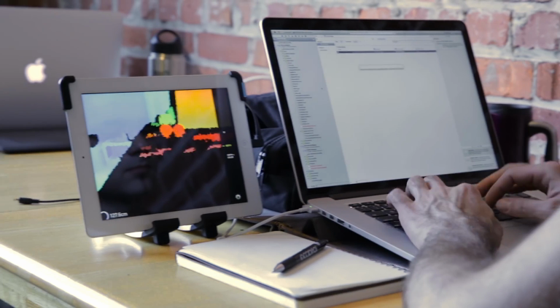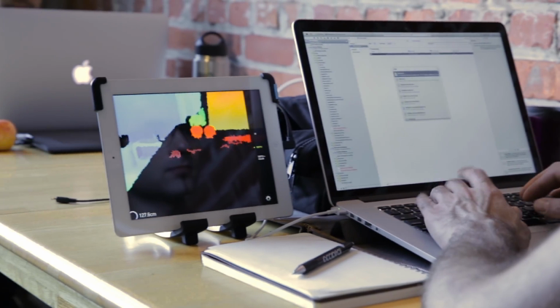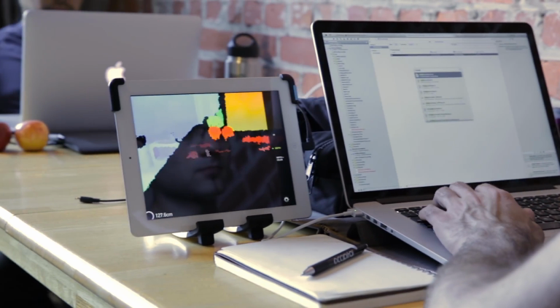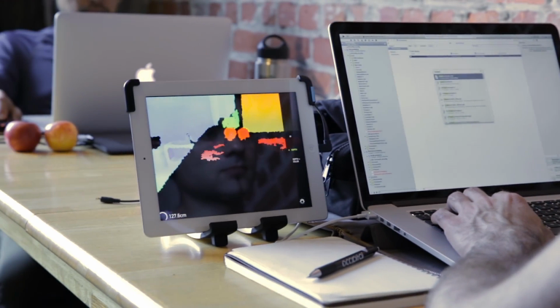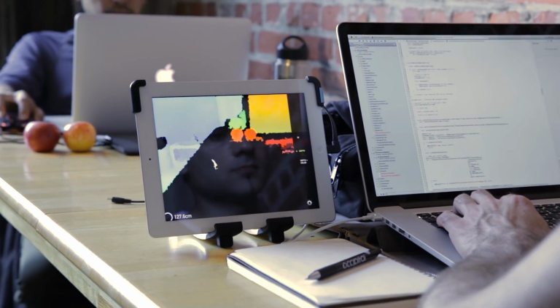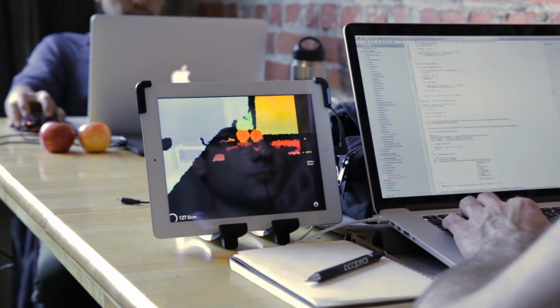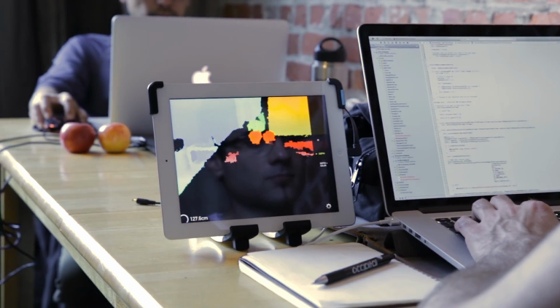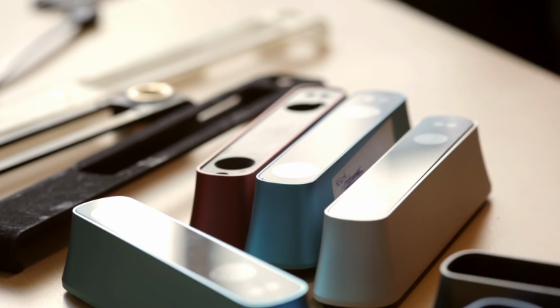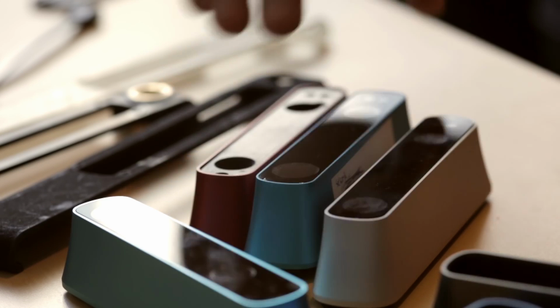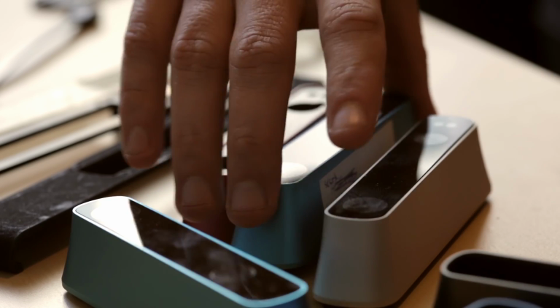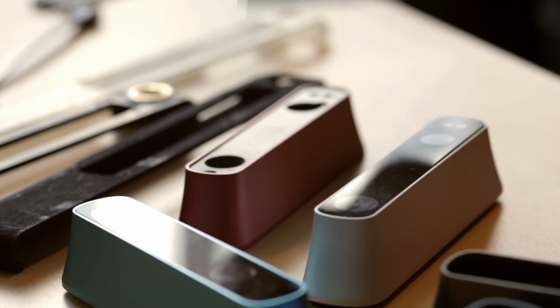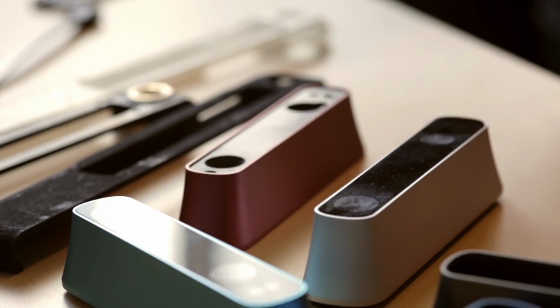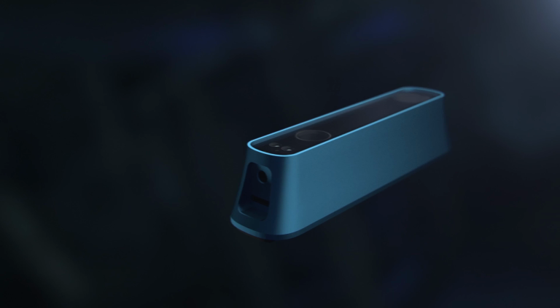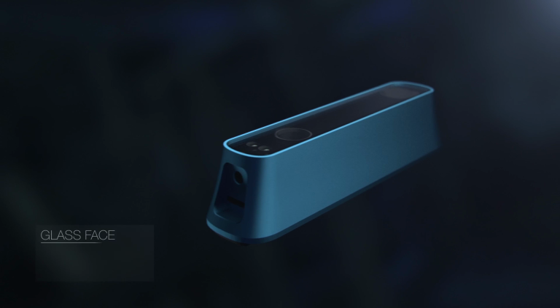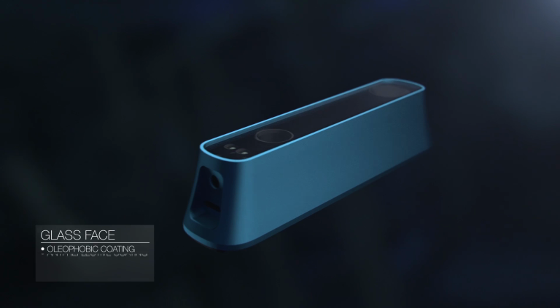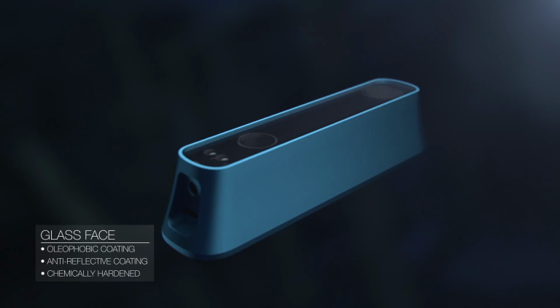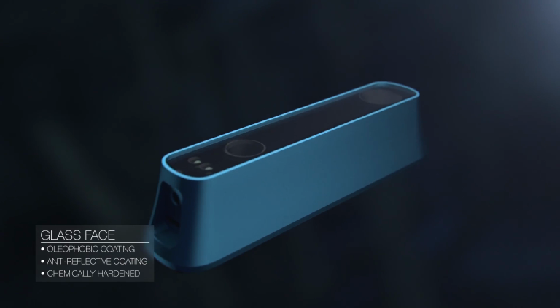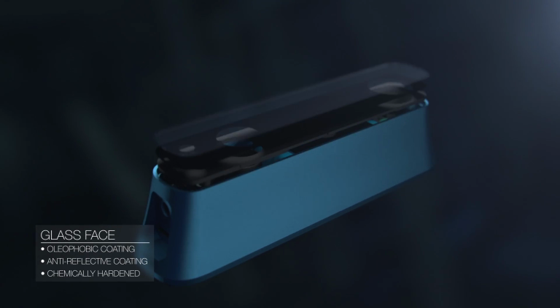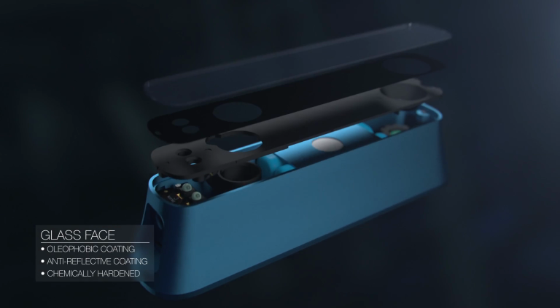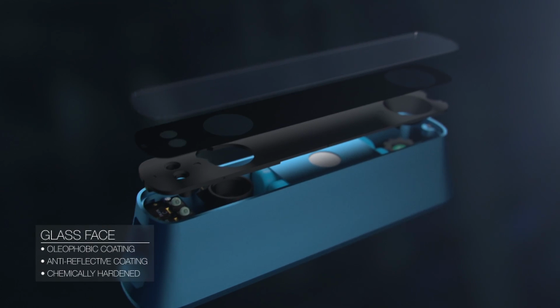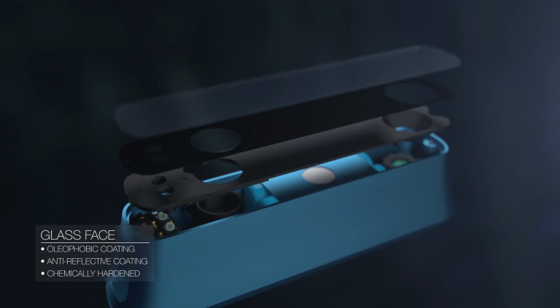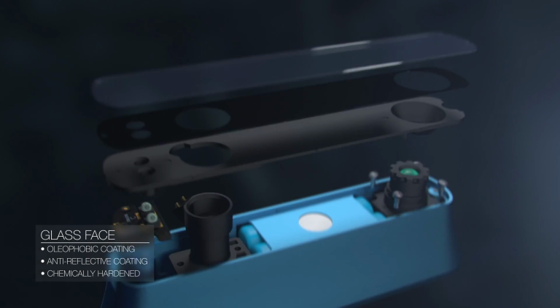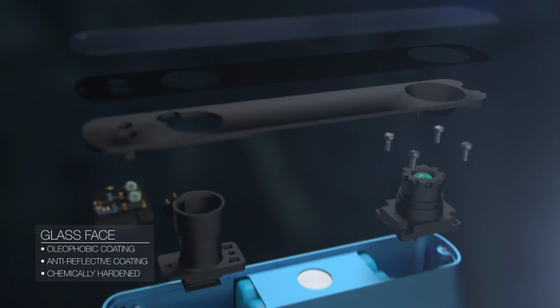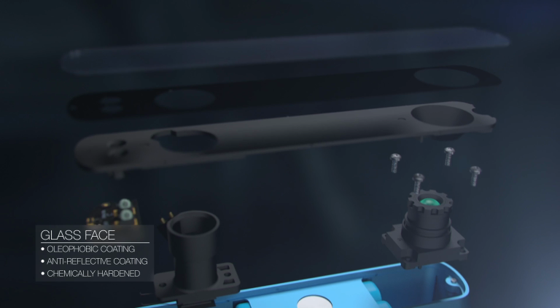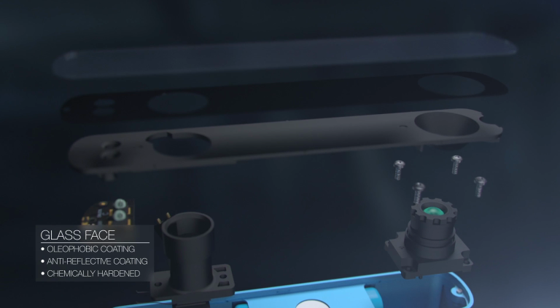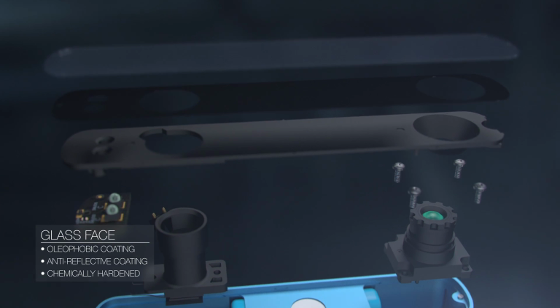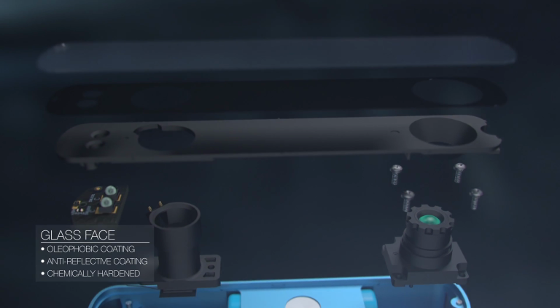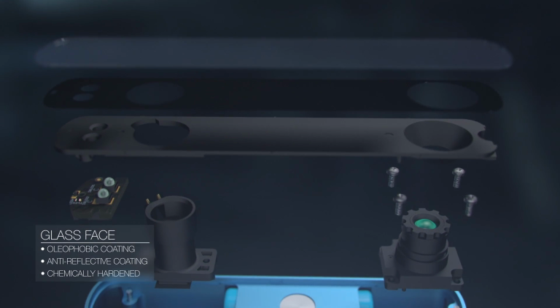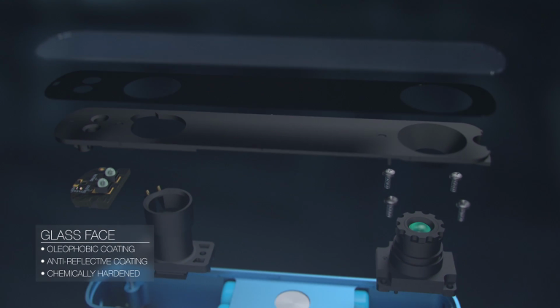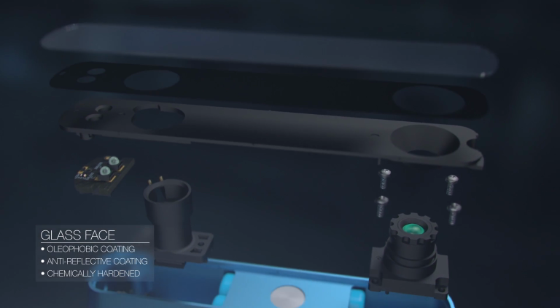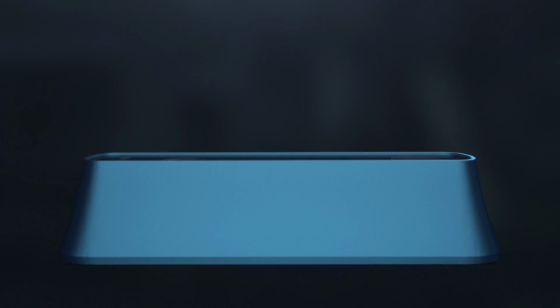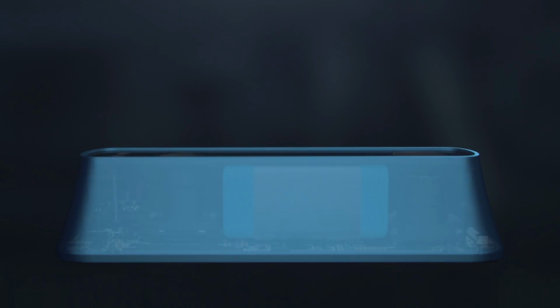Structure Sensor is fully software controlled, so there are no buttons to complicate its surface. A chemically treated glass face allows the right wavelength of infrared light through, providing ideal conditions for the optics to operate.